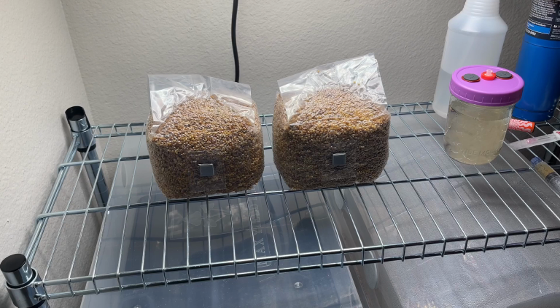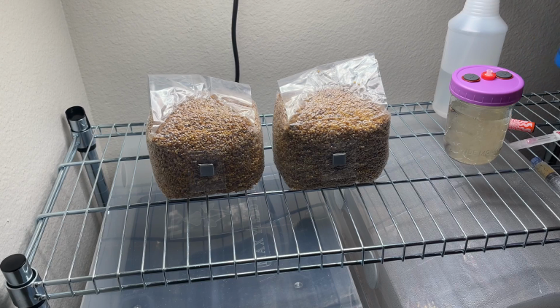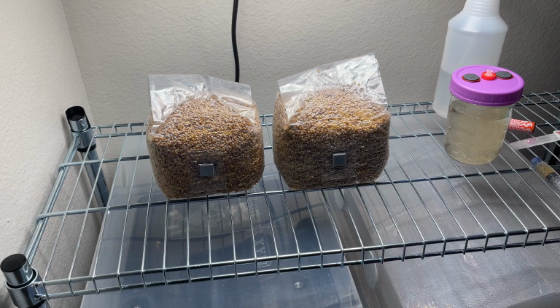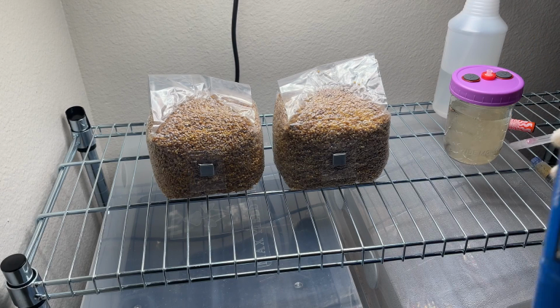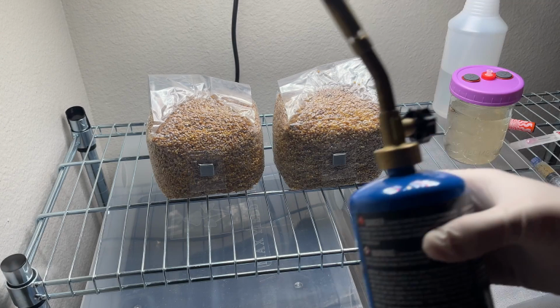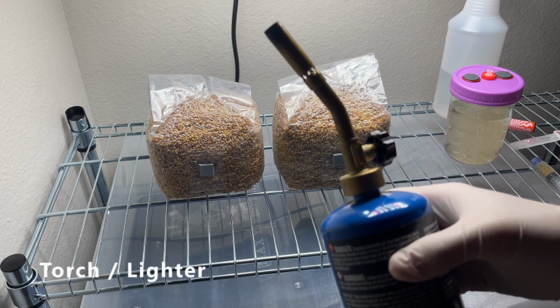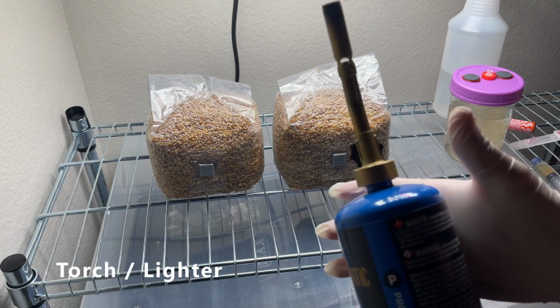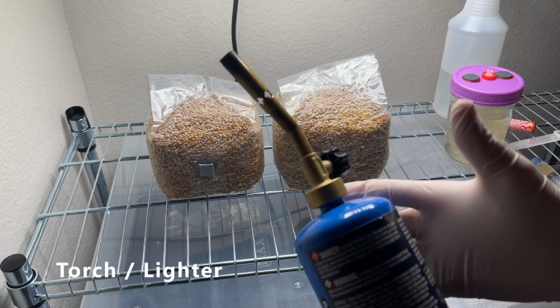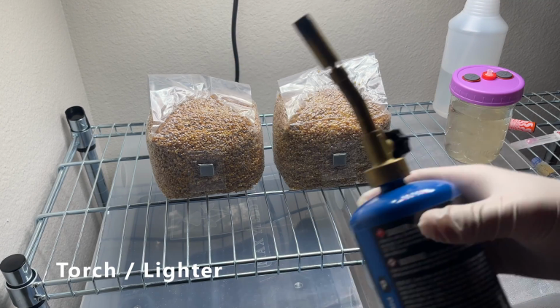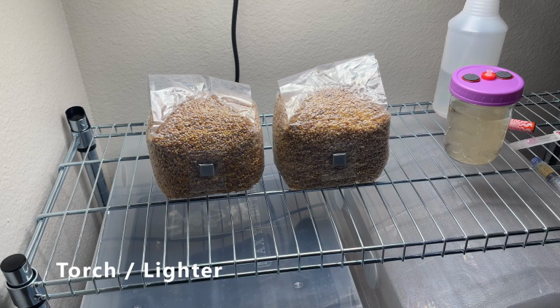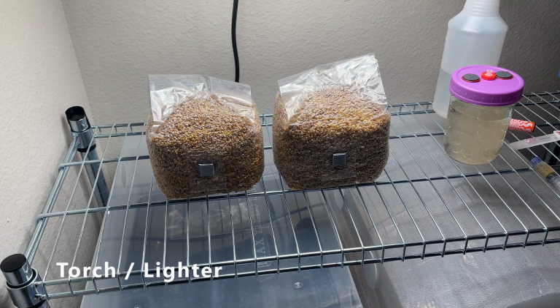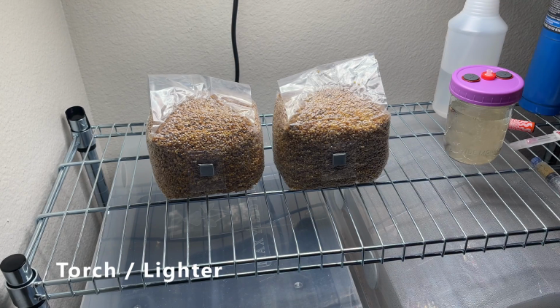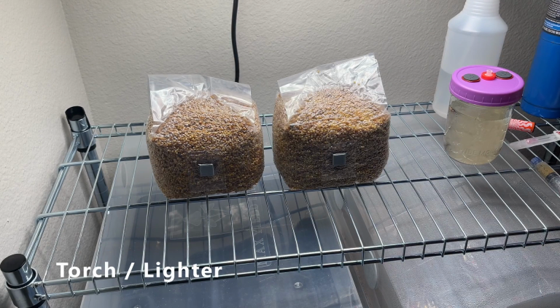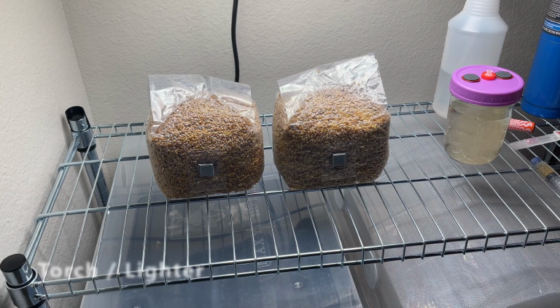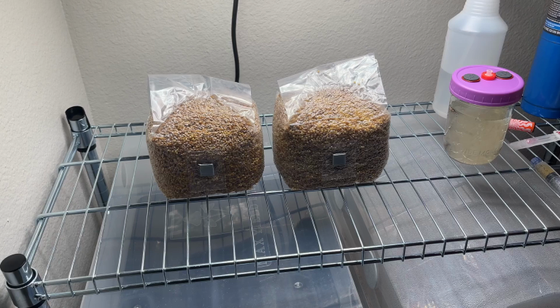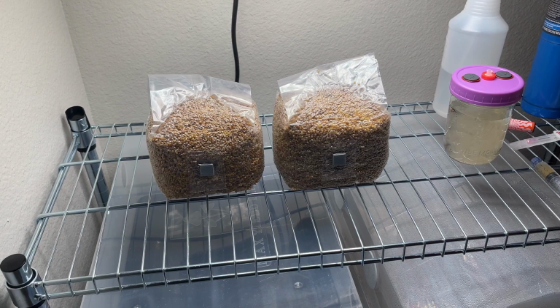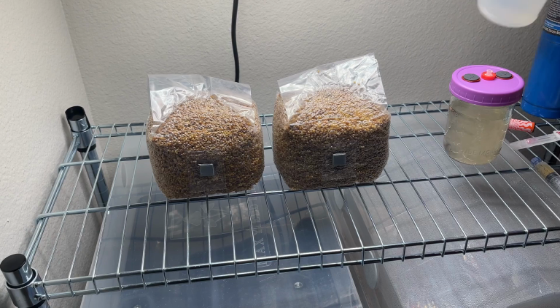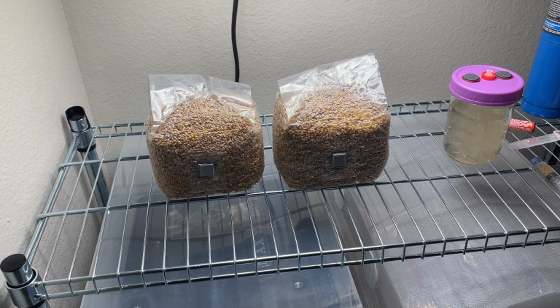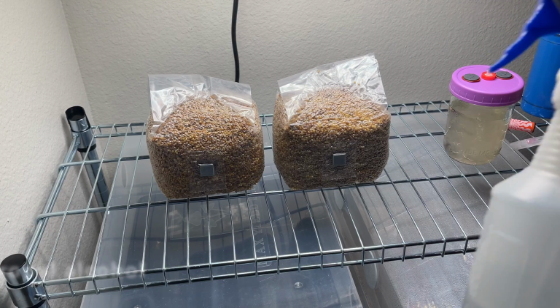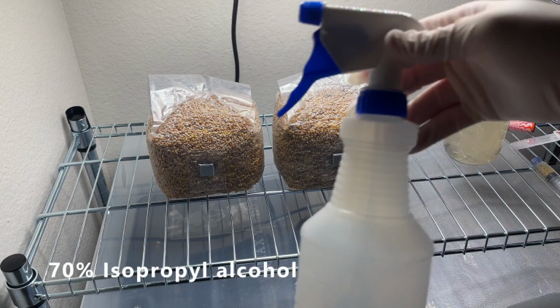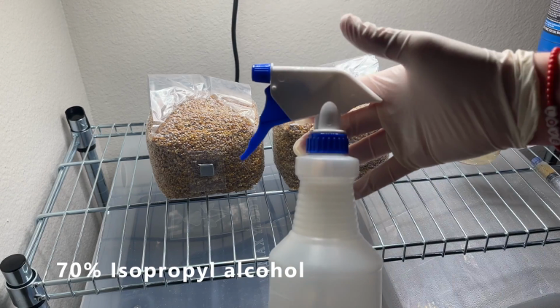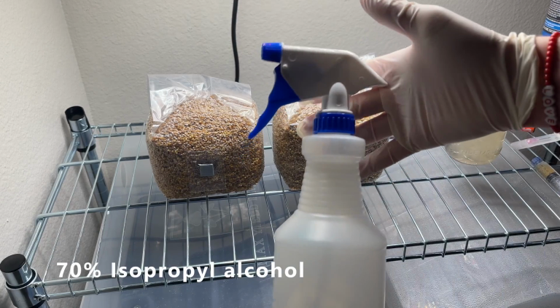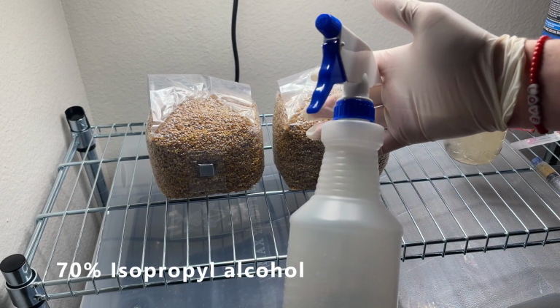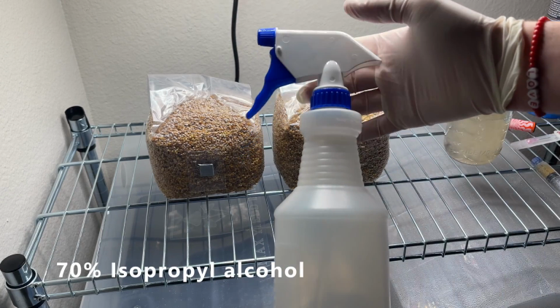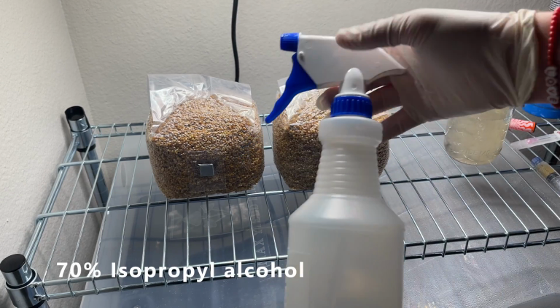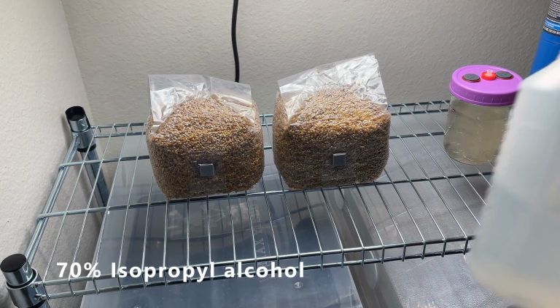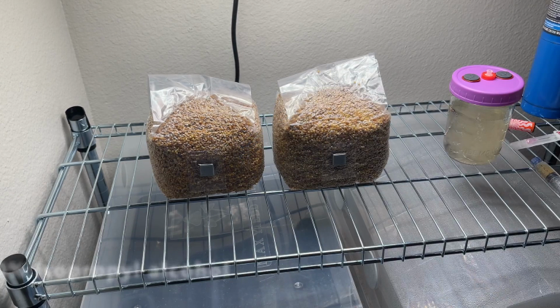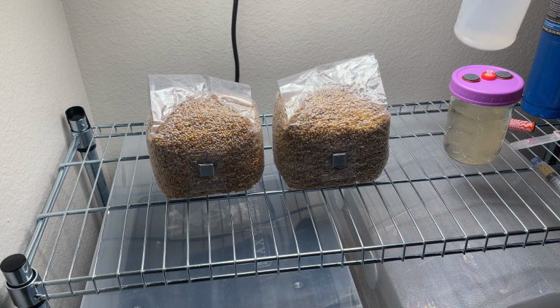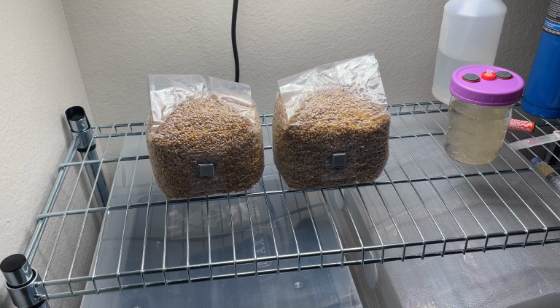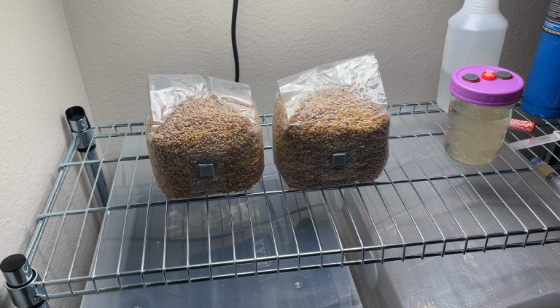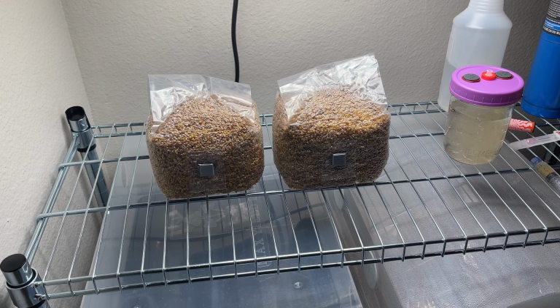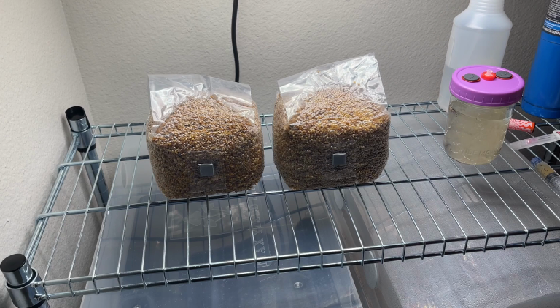You're also going to need a torch and a lighter. I prefer a torch just because it doesn't leave that black soot all over the needle. And then you're also going to need 70% isopropyl alcohol, preferably in a spray bottle.